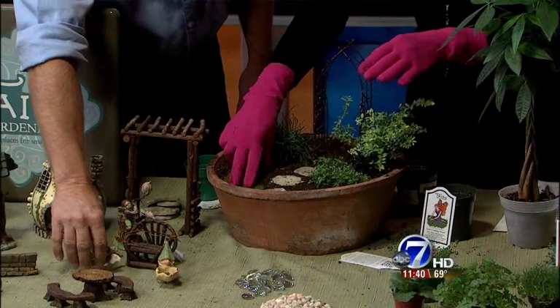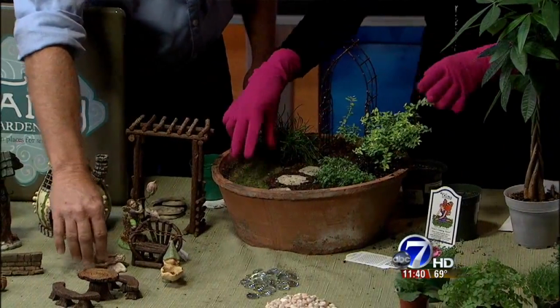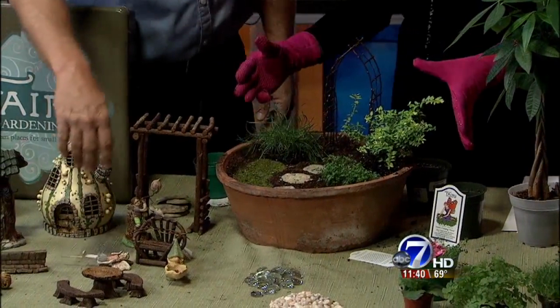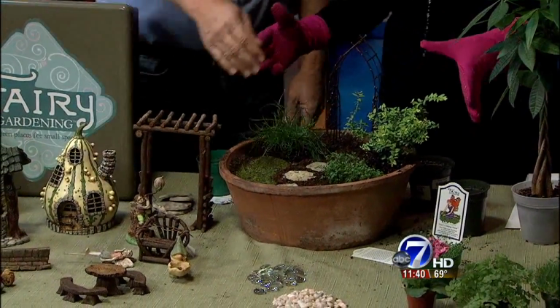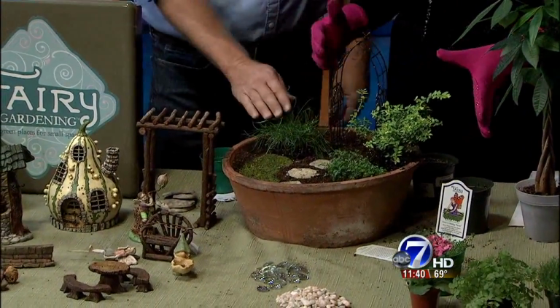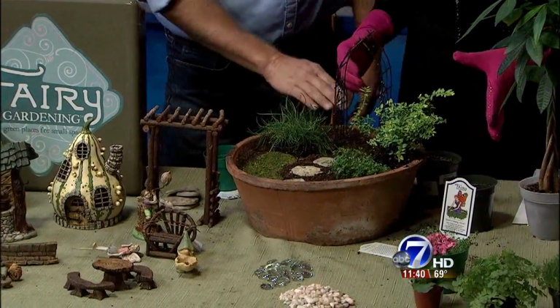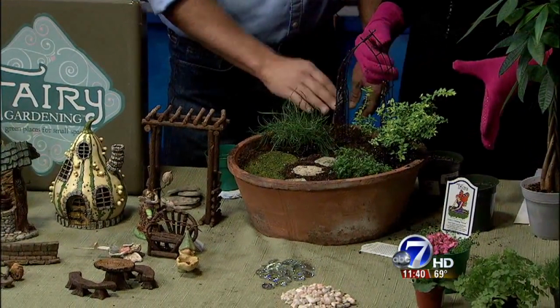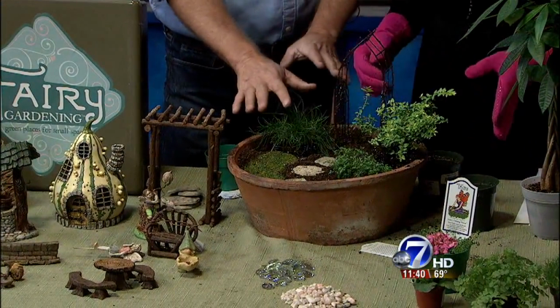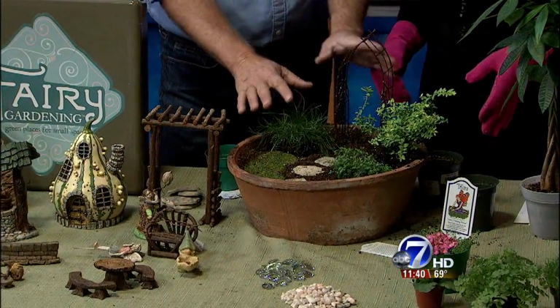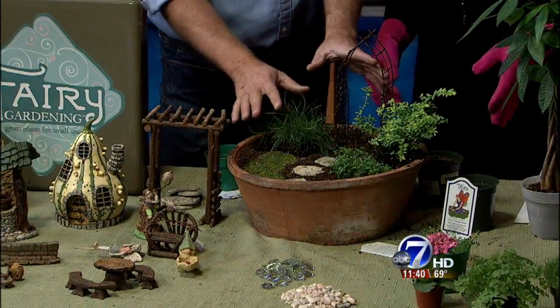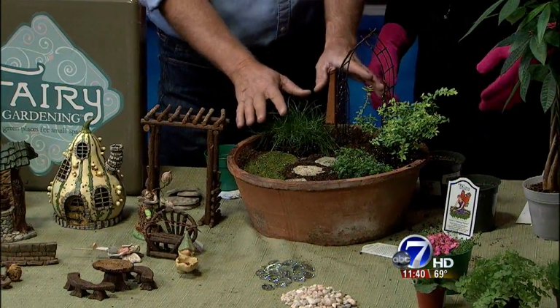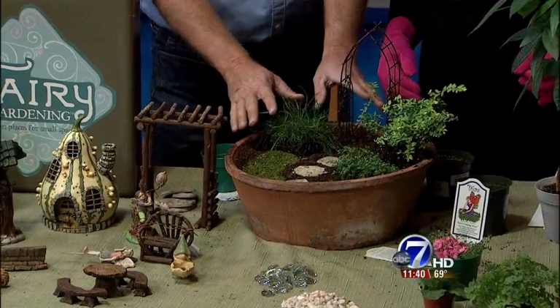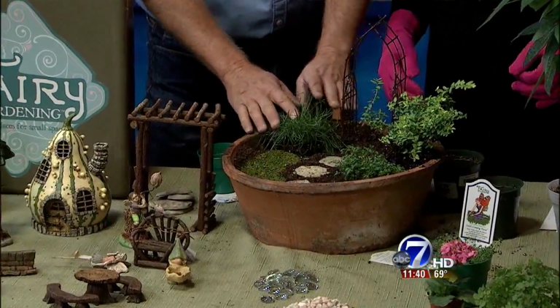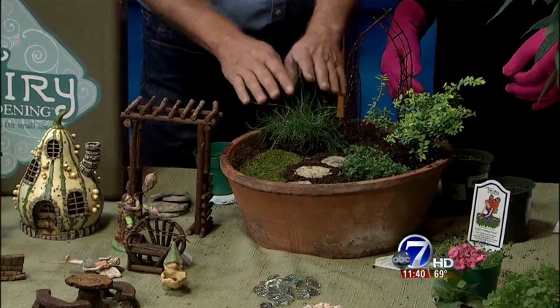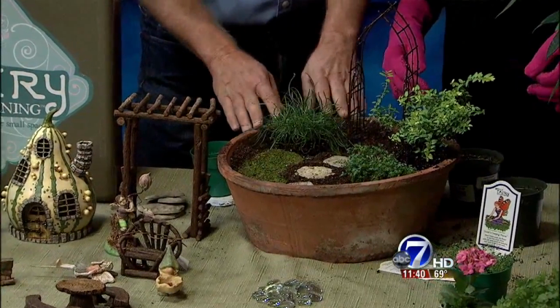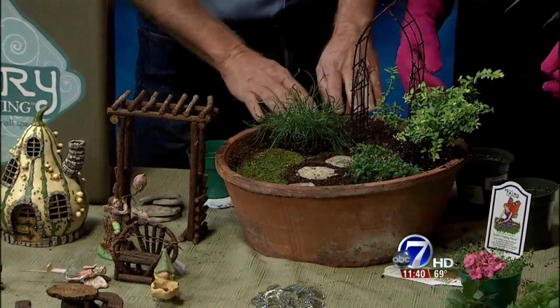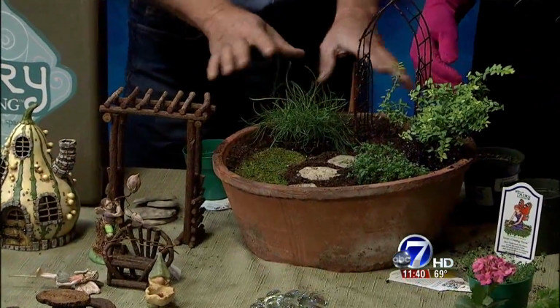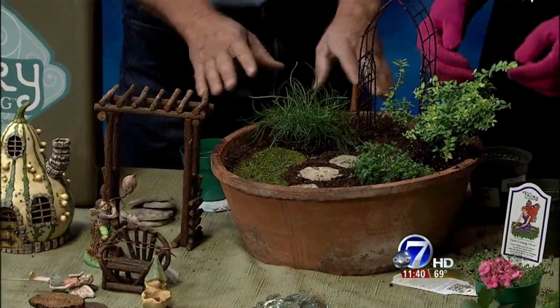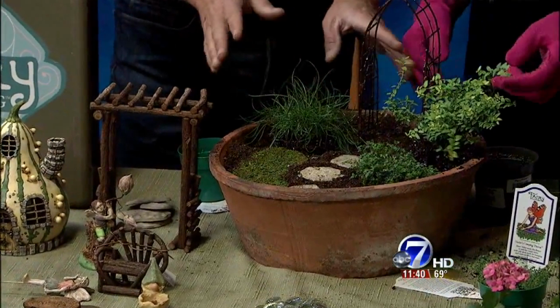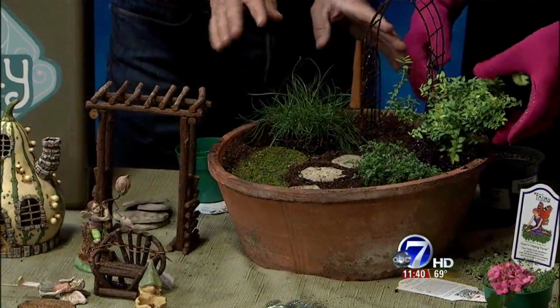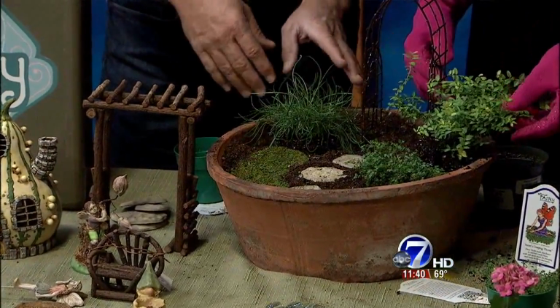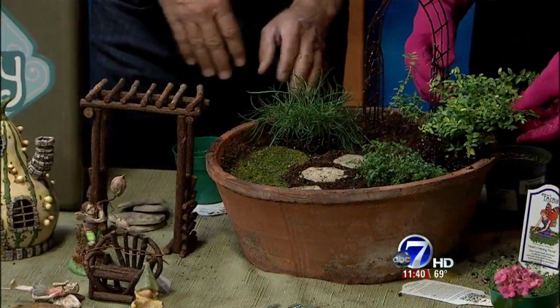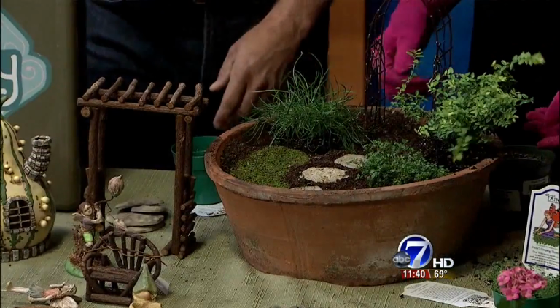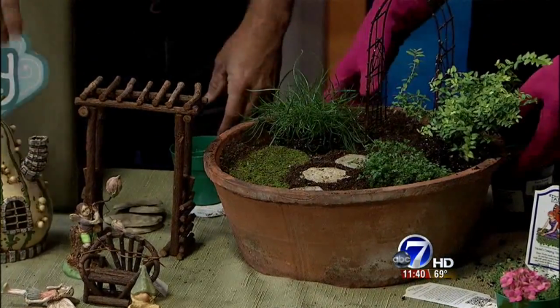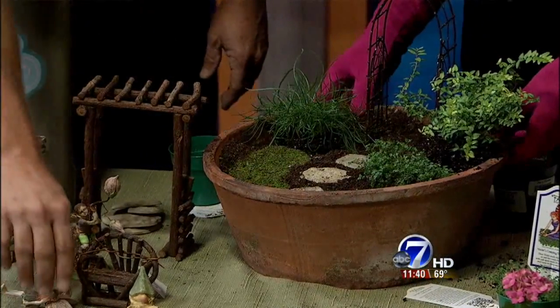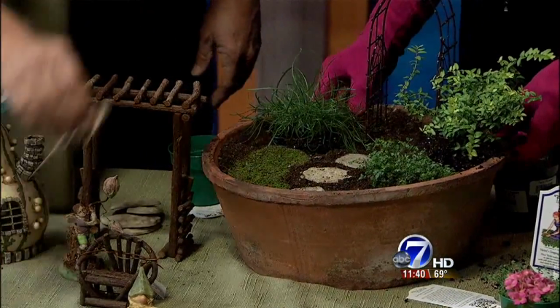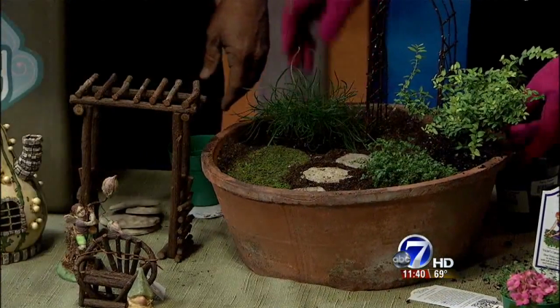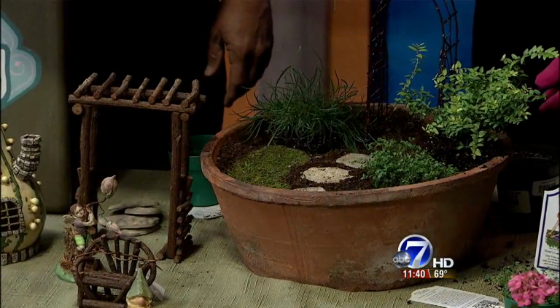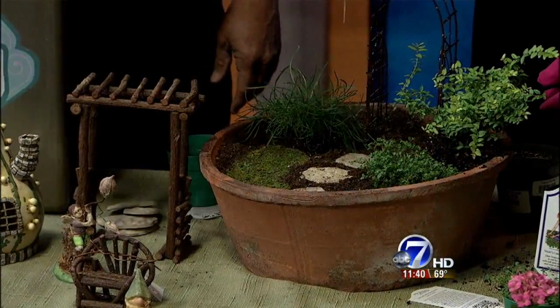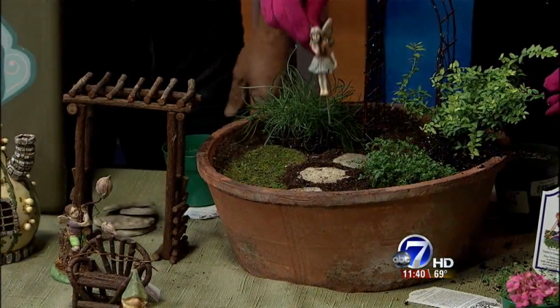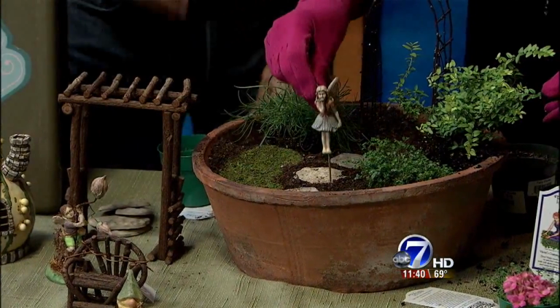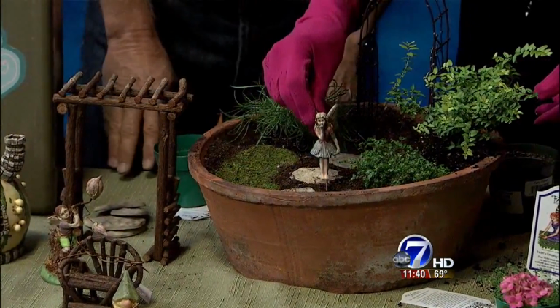Are these weatherproof? Can these stay out in the cold? Well, these are all interior plants — the ones I've chosen today. But you can do one with an outdoor theme, using plants that survive outdoors. And then you probably need to add your fairy. There she is!